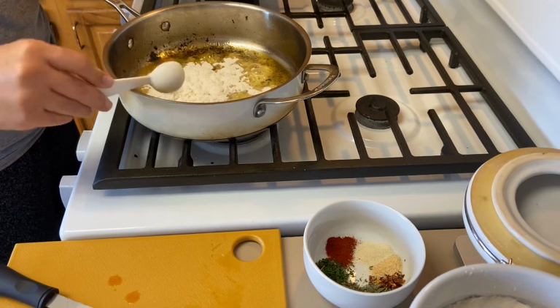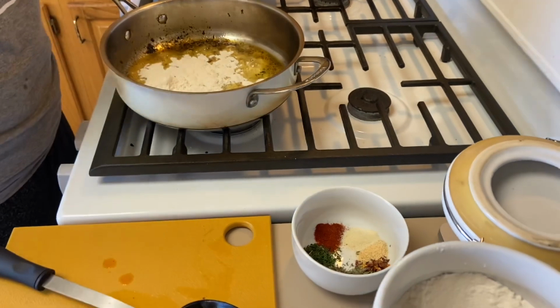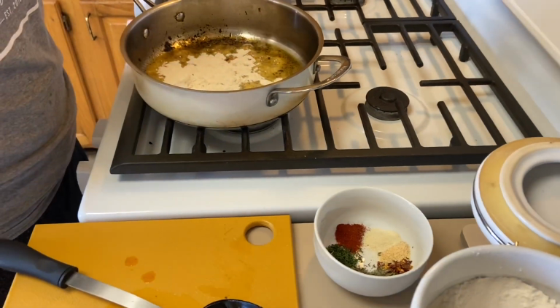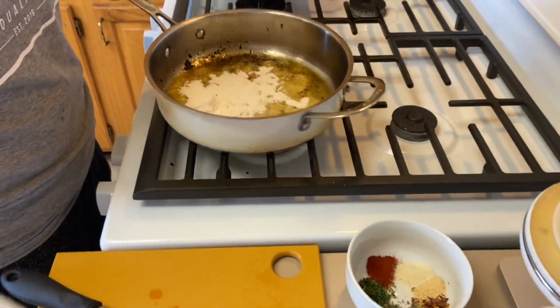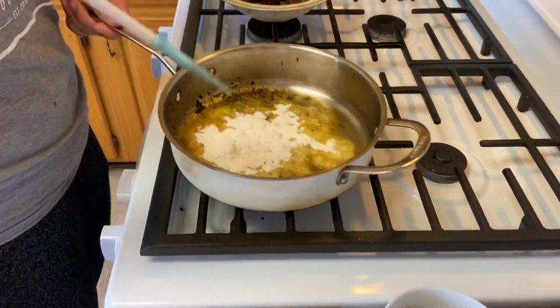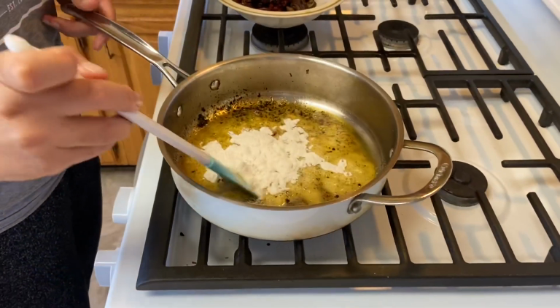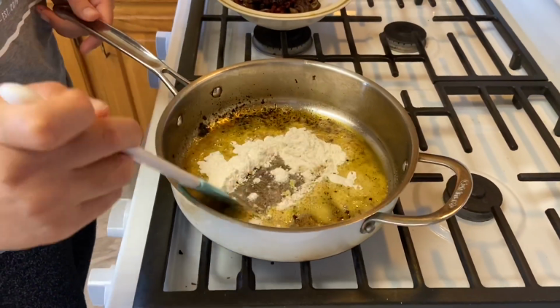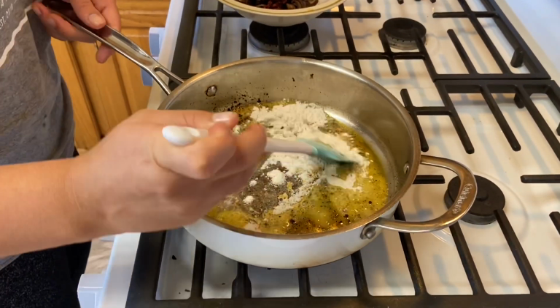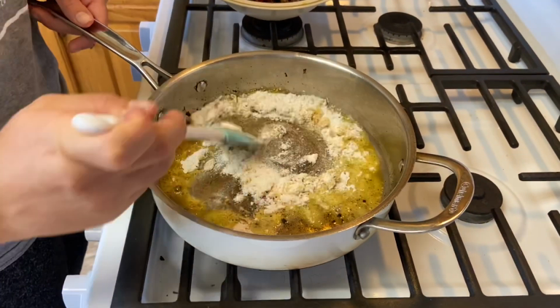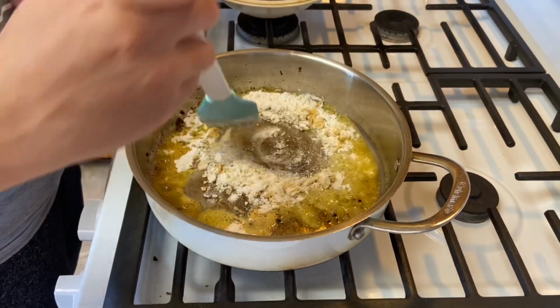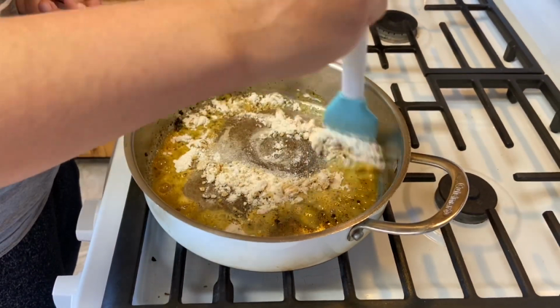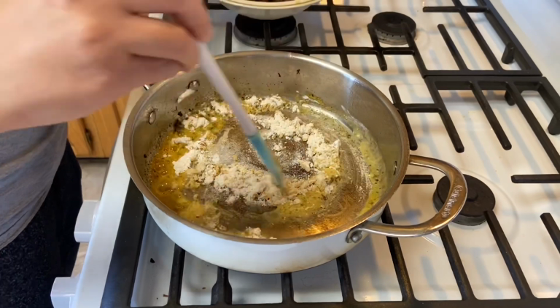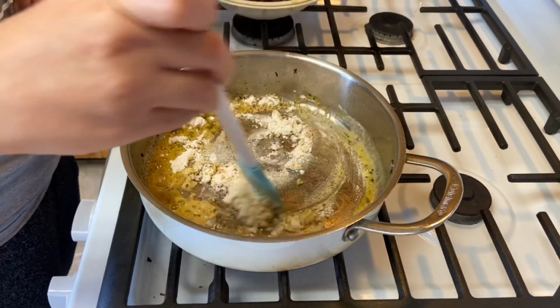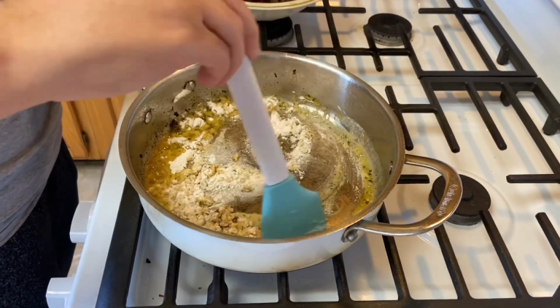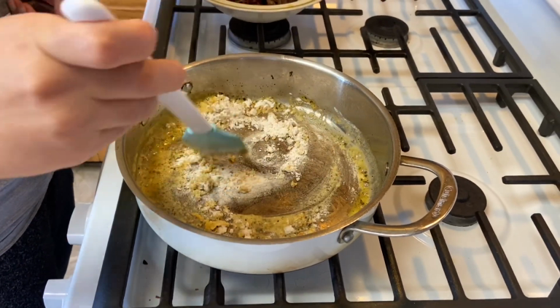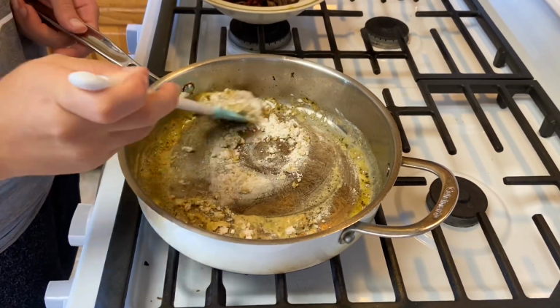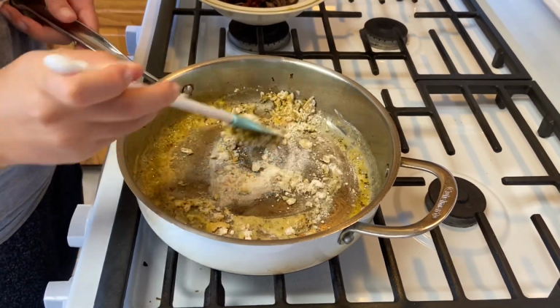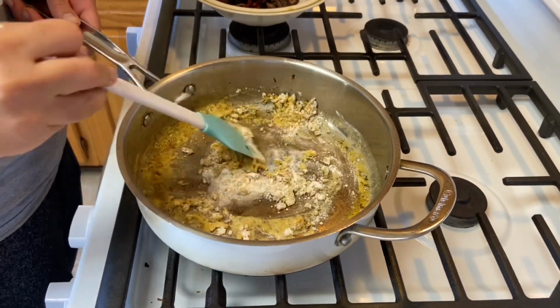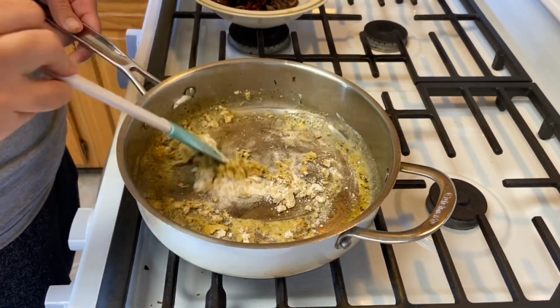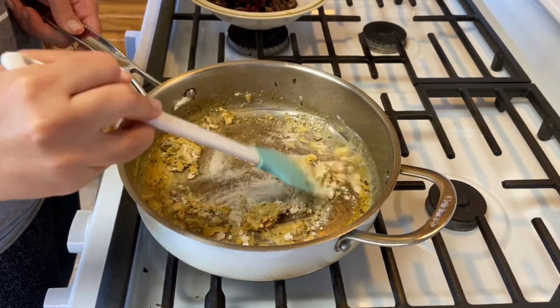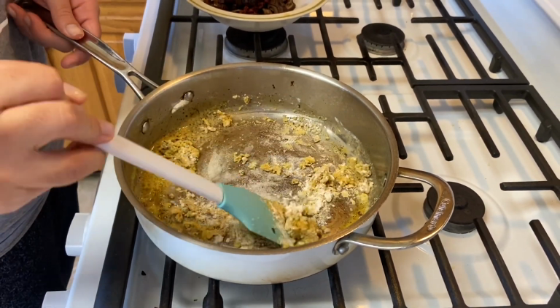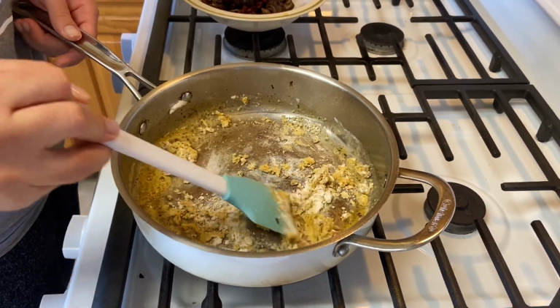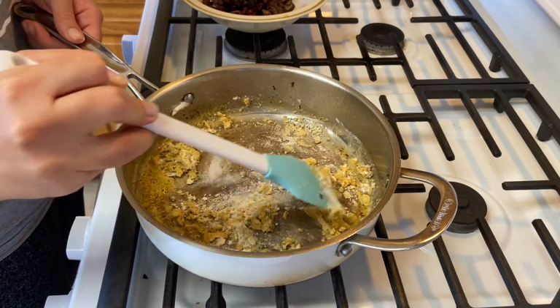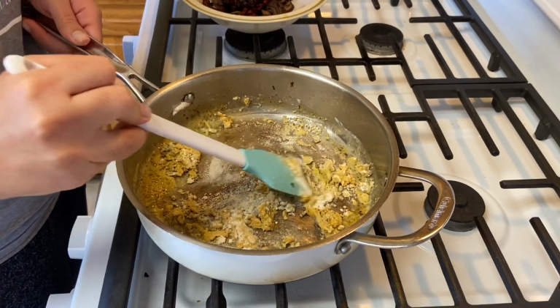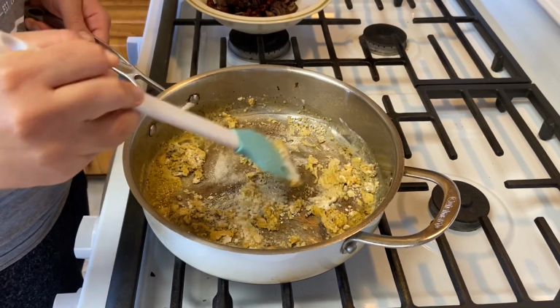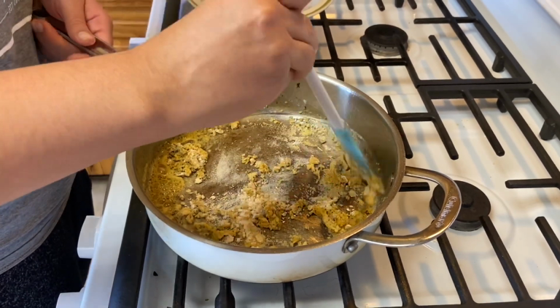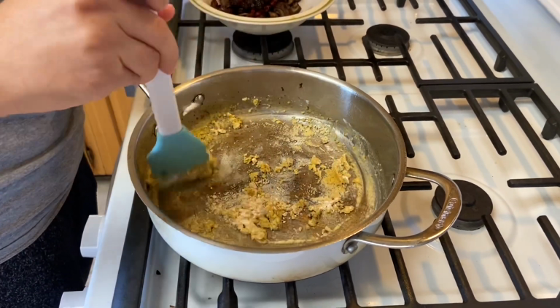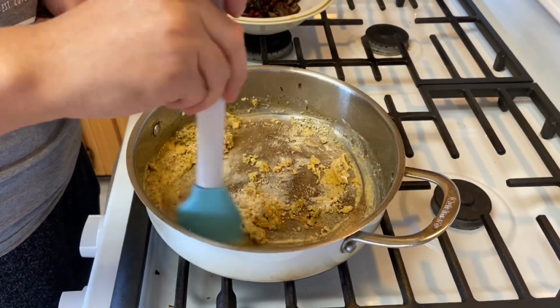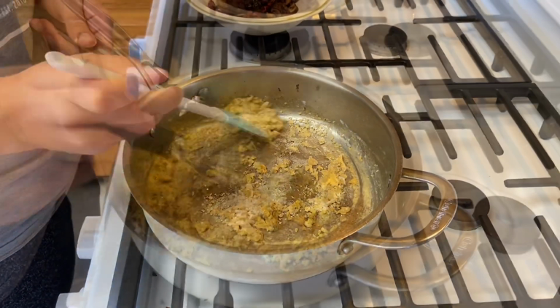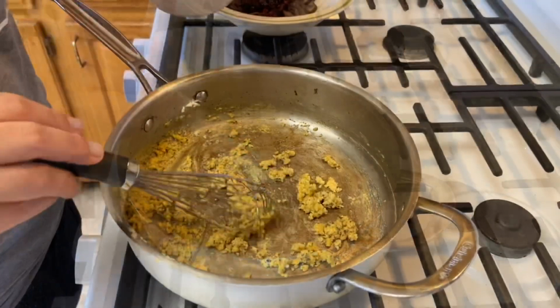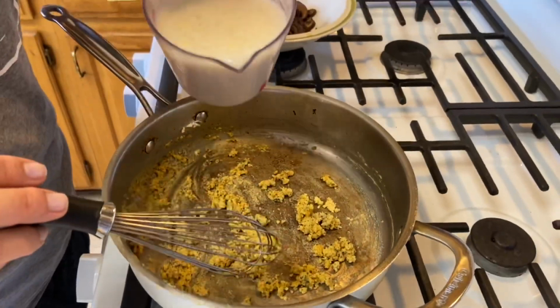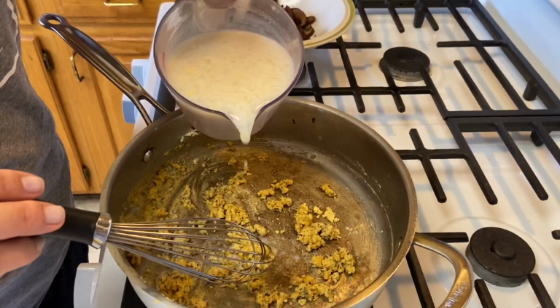We'll start with three tablespoons and see where we're at. Just go ahead and mix this around, creating a roux — it's going to be kind of grainy and chunky. You want to cook that out until it's a nice golden brown color.